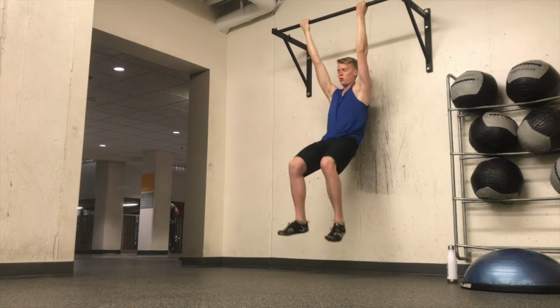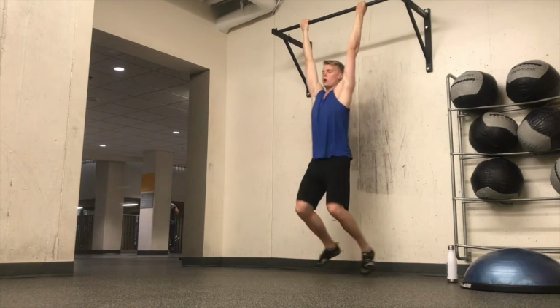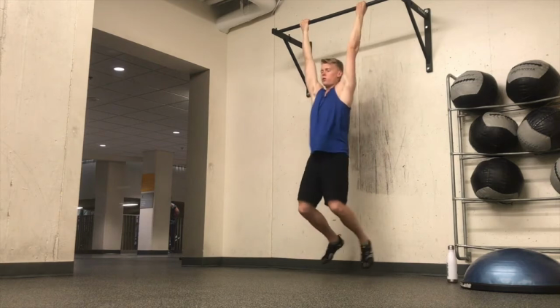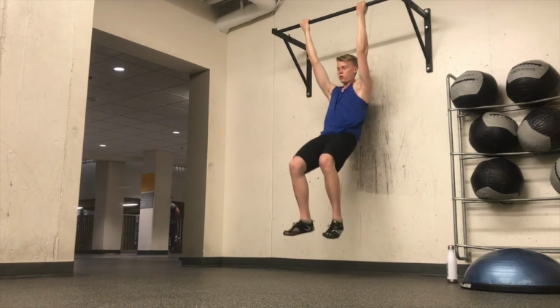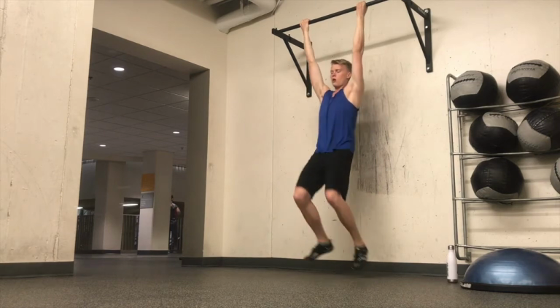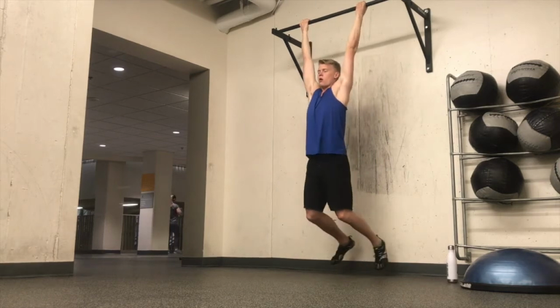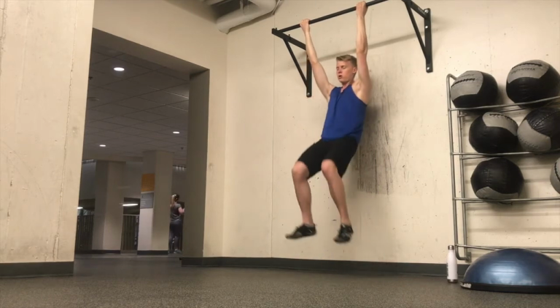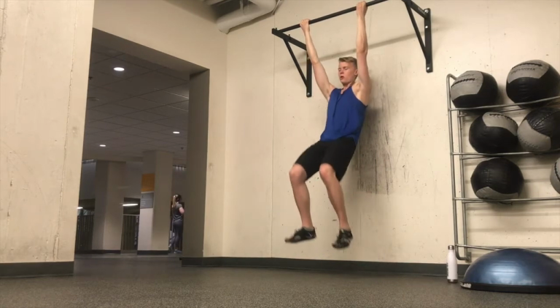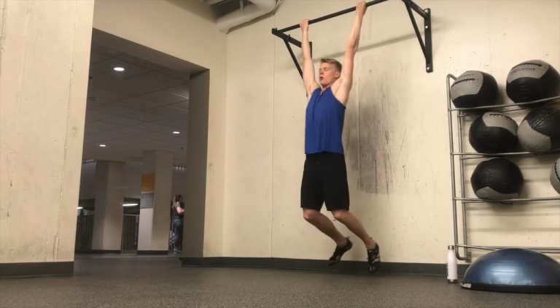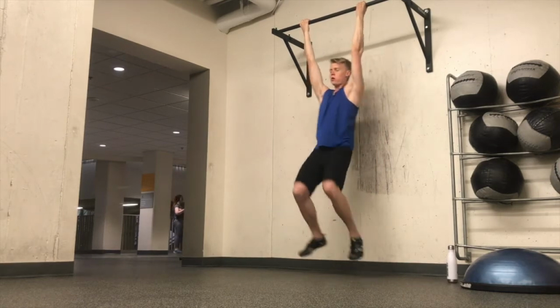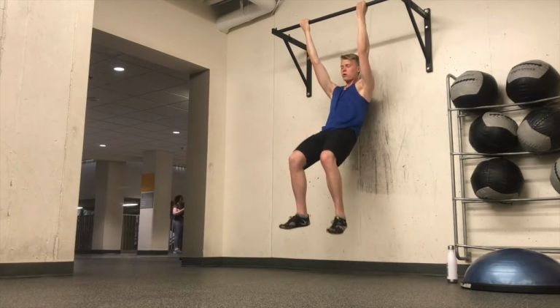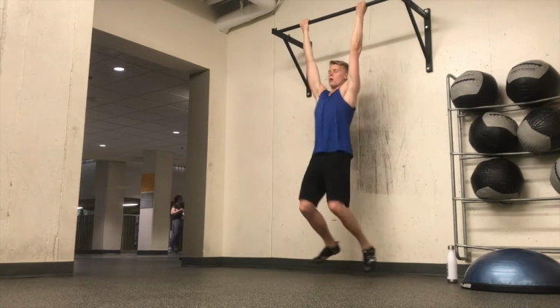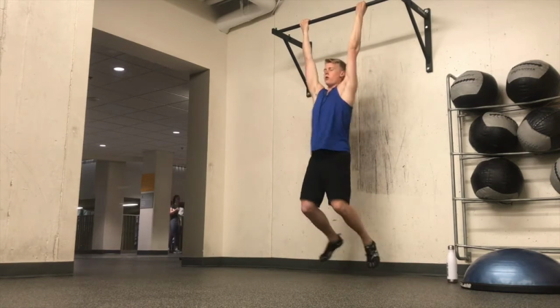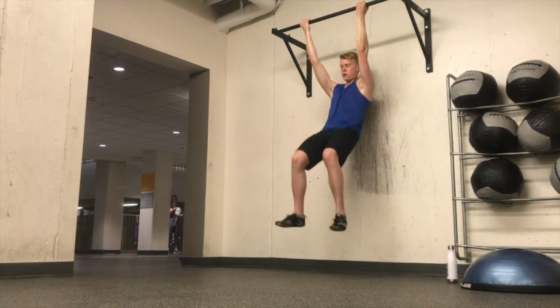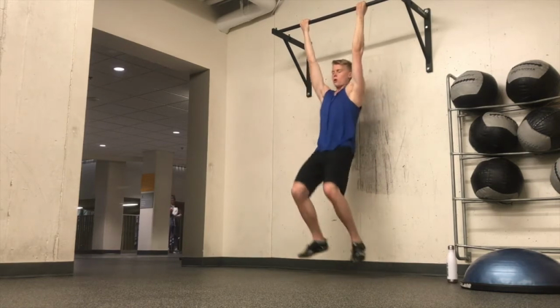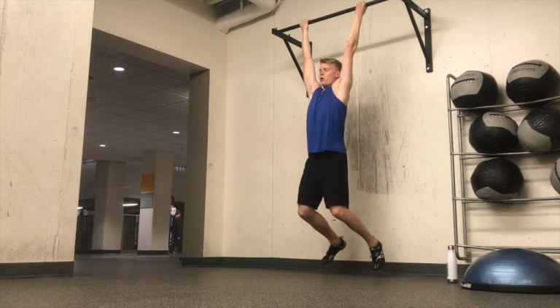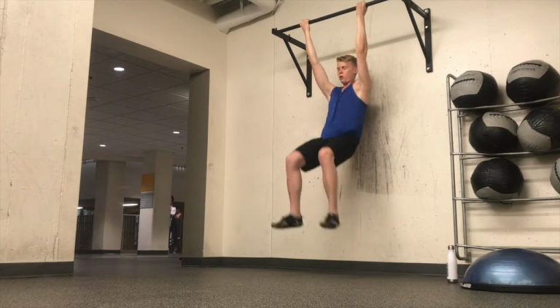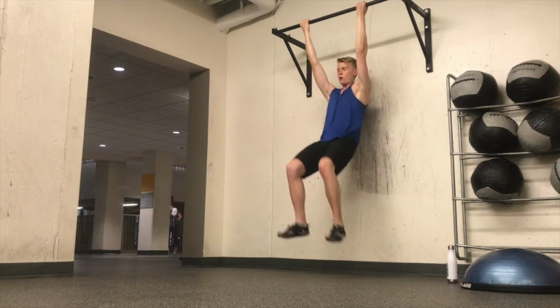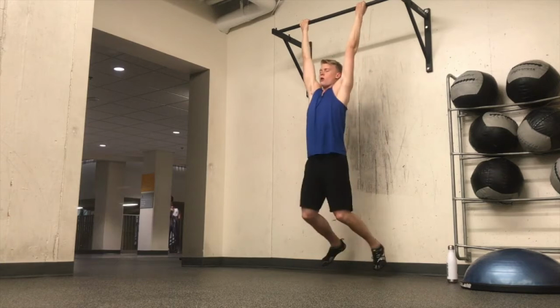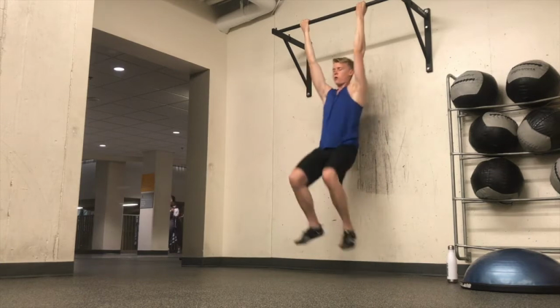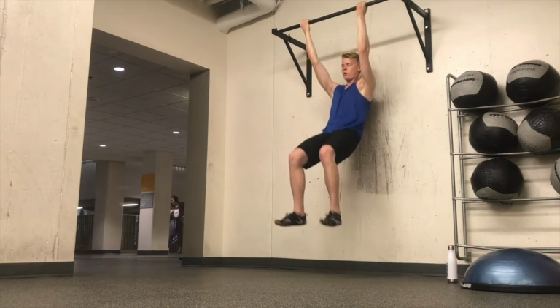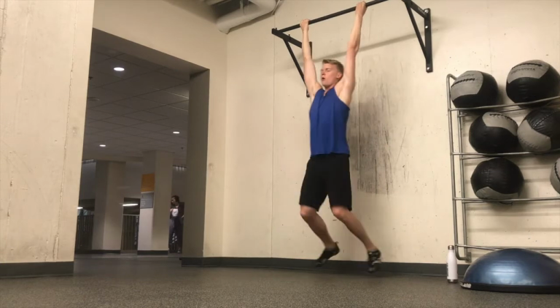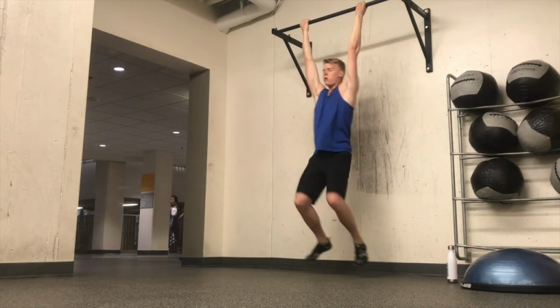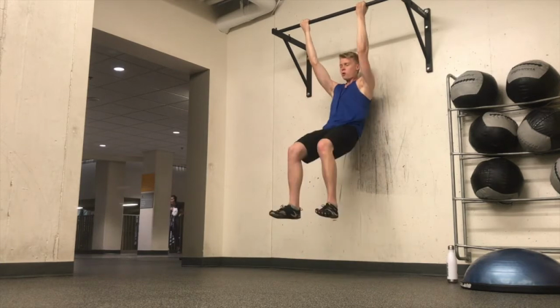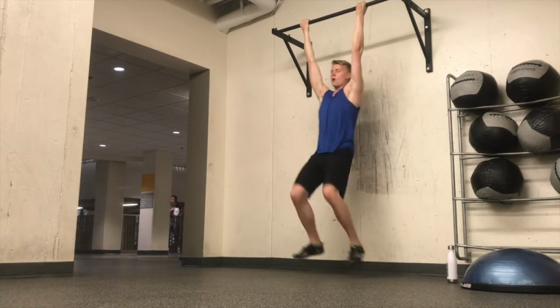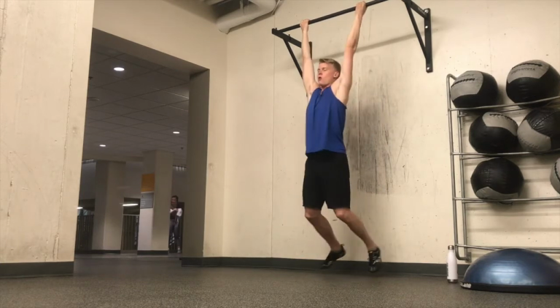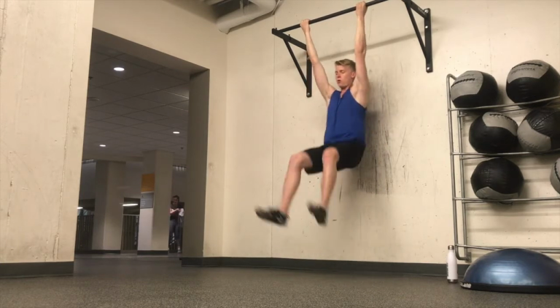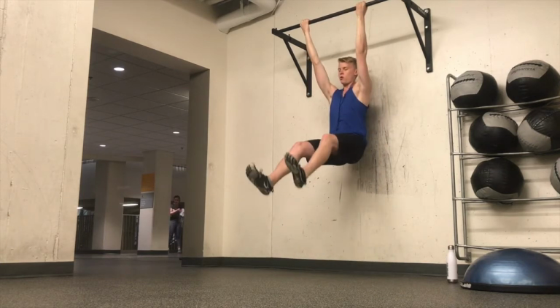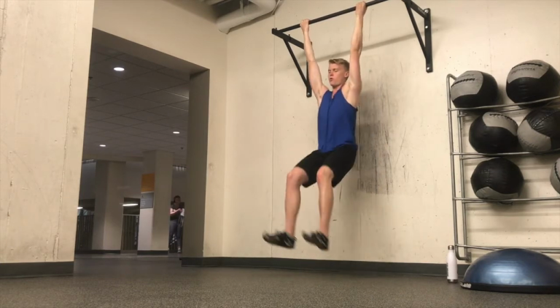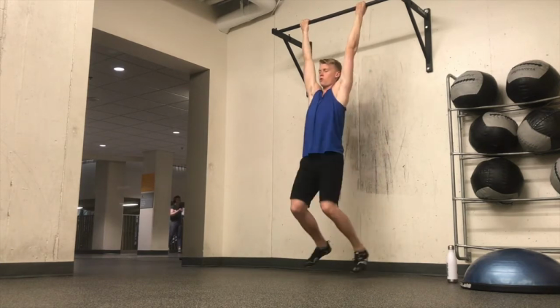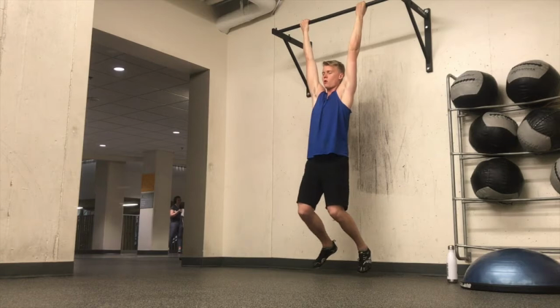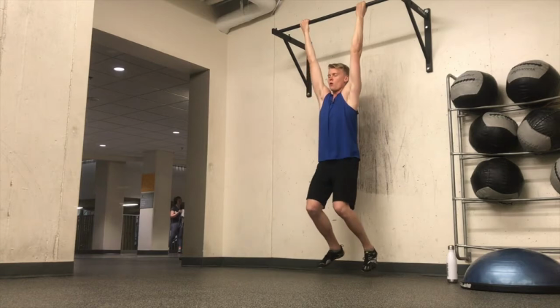Now you see me working on activating my core. The reason that I'm doing this is because it's very important to have a core that braces effectively, otherwise you're going to hurt your spine when lifting a lot of weight.